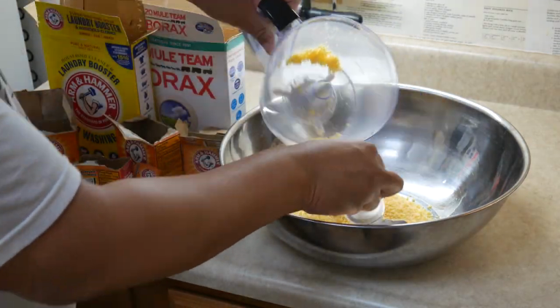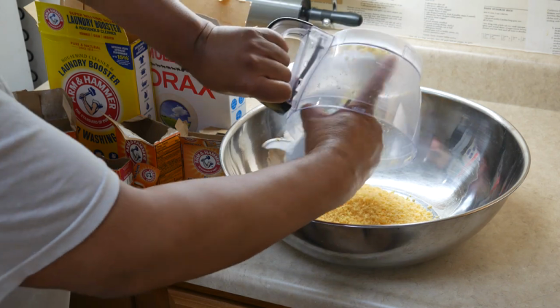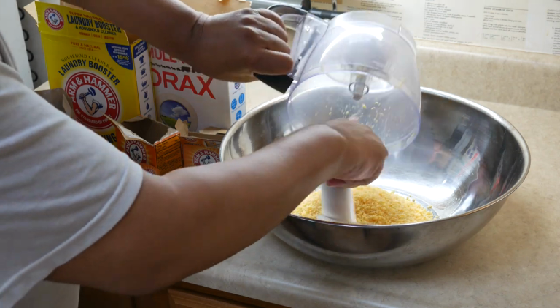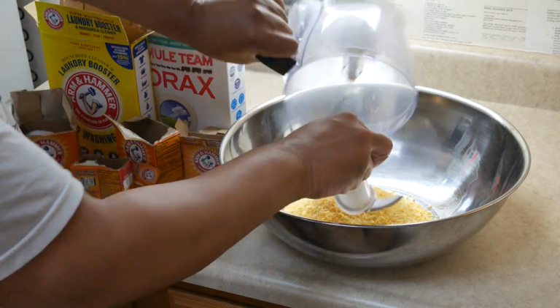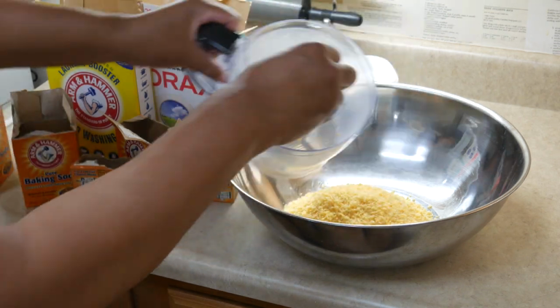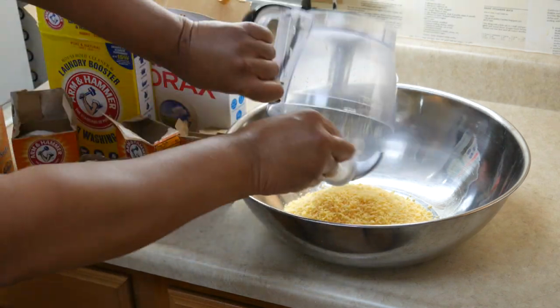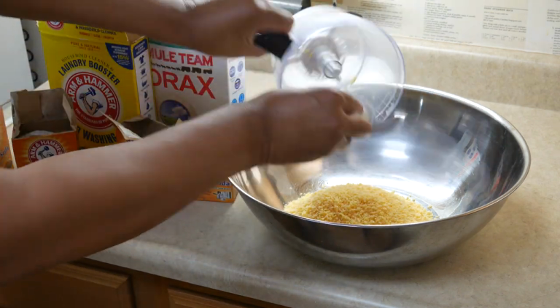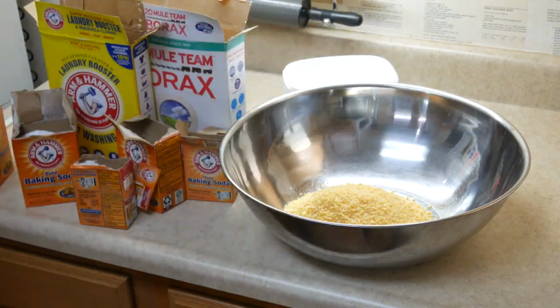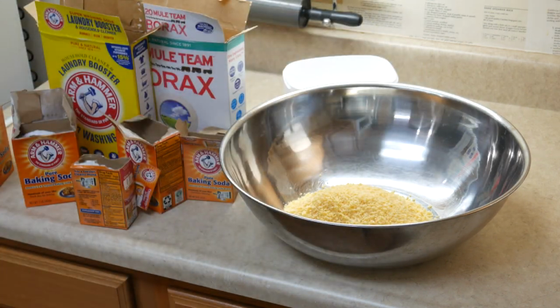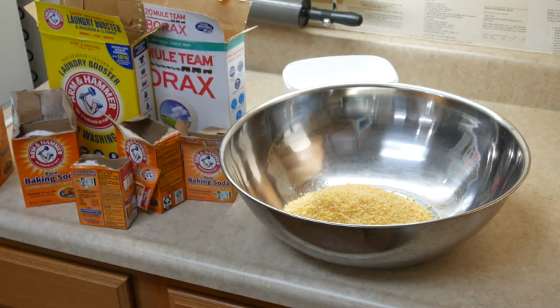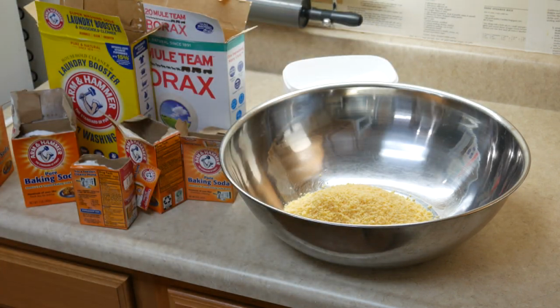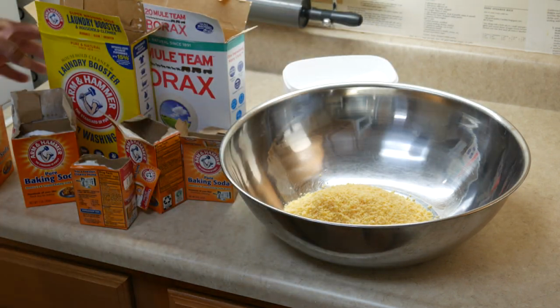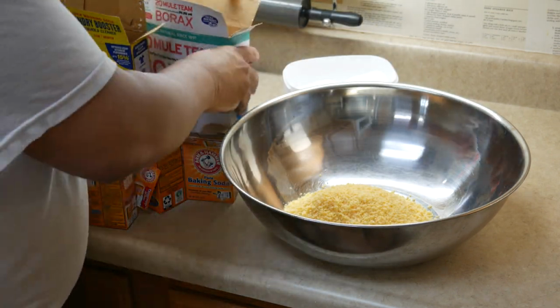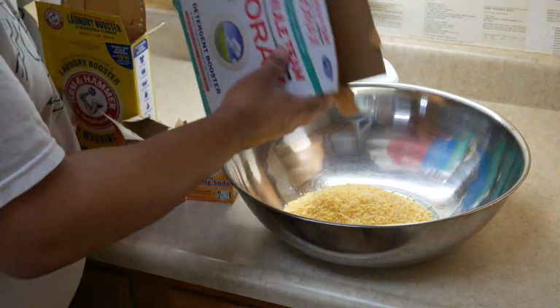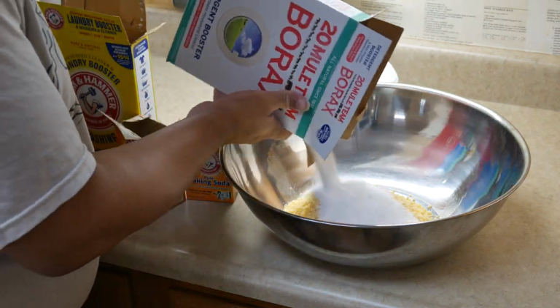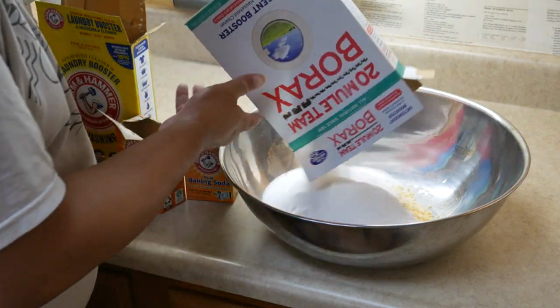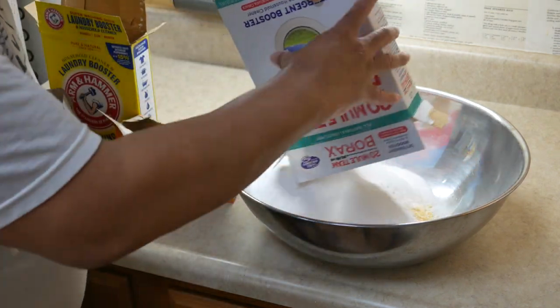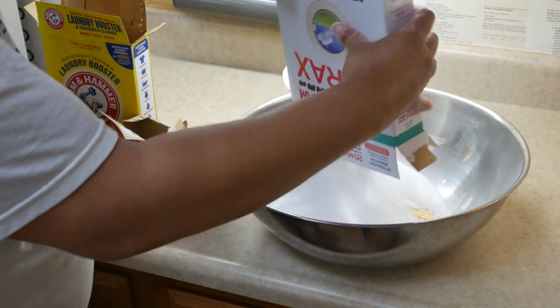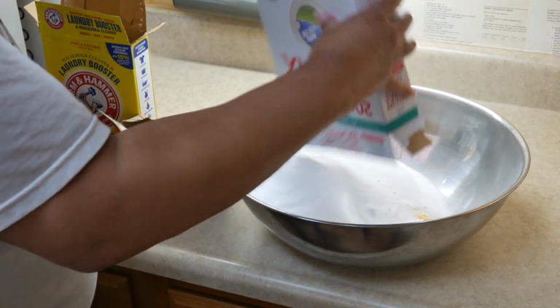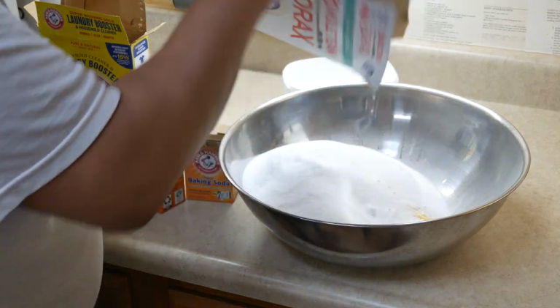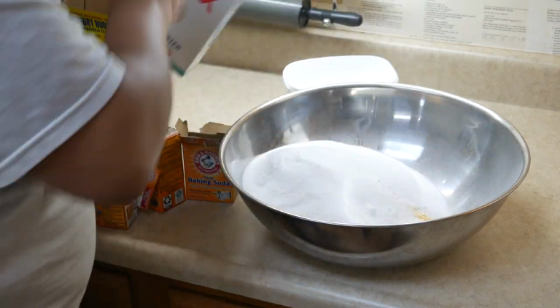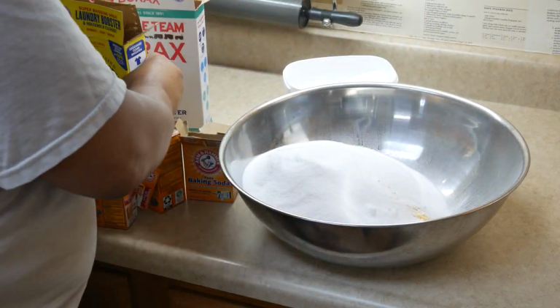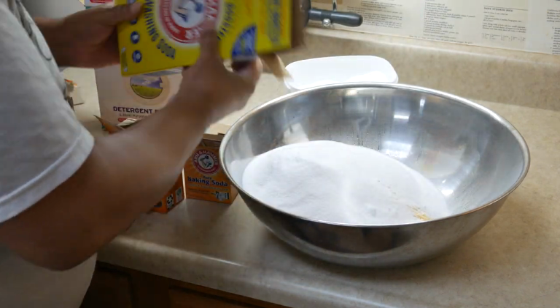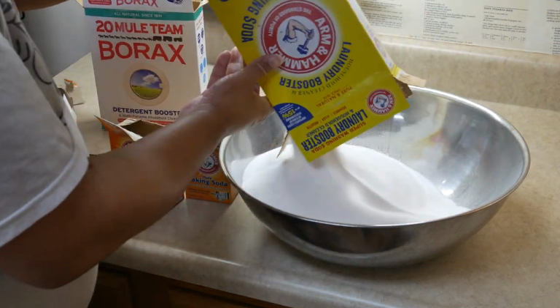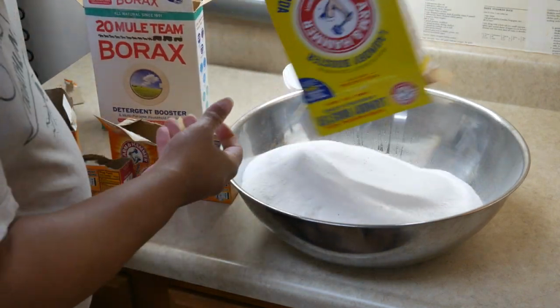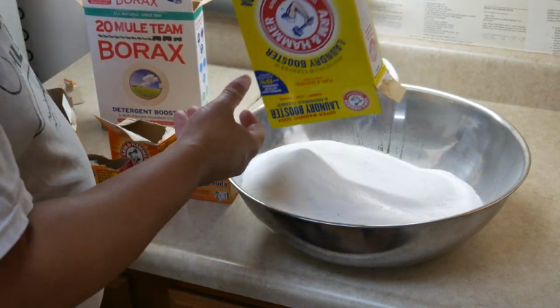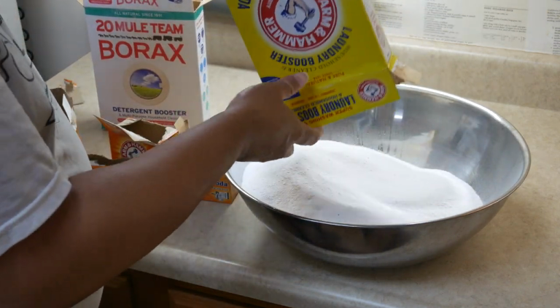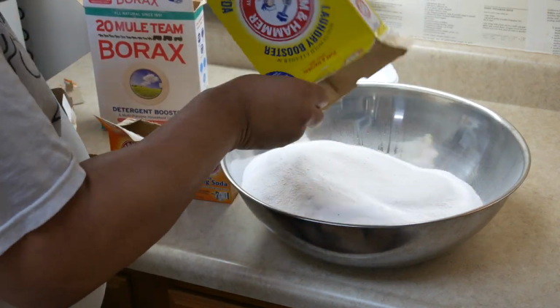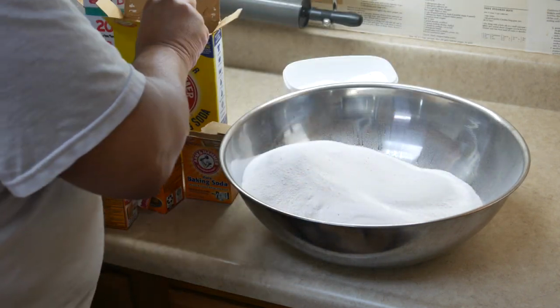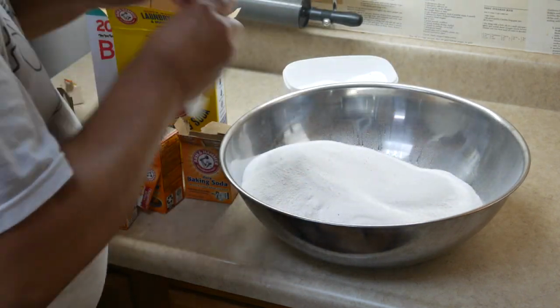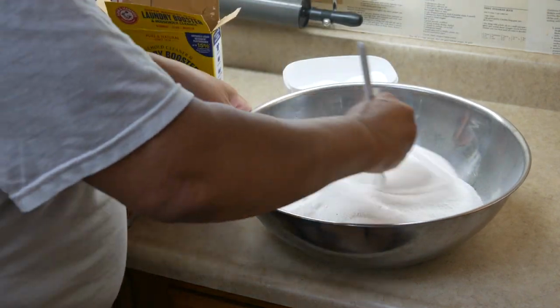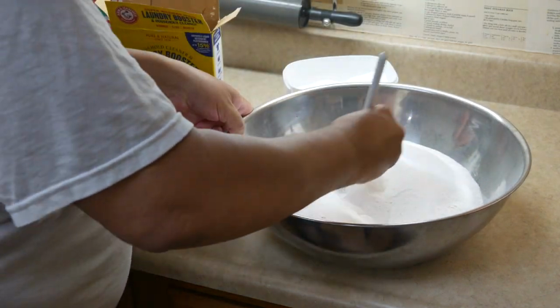Then that is followed by borax. All of these things are really great to use in my laundry detergent. I love them. It works so well.